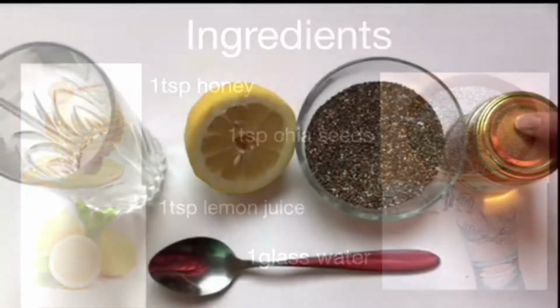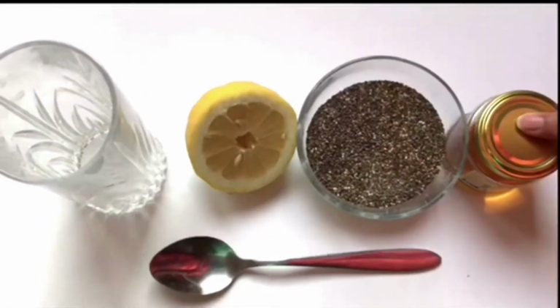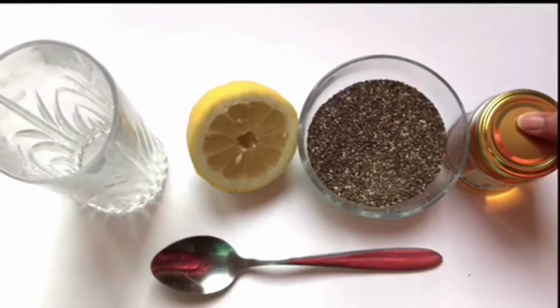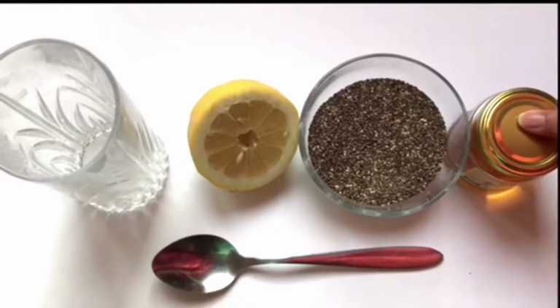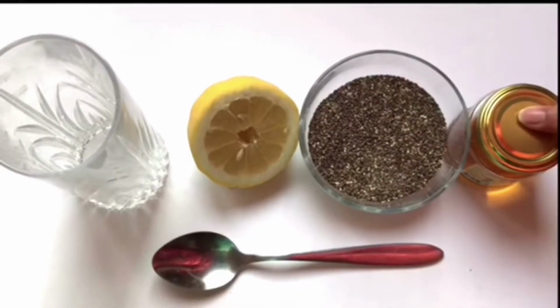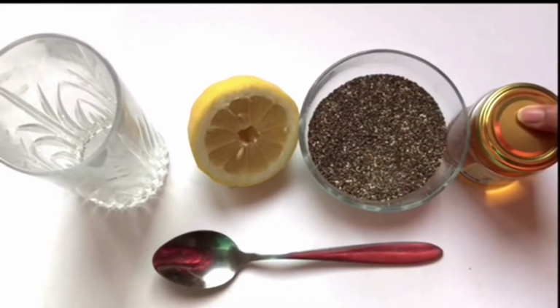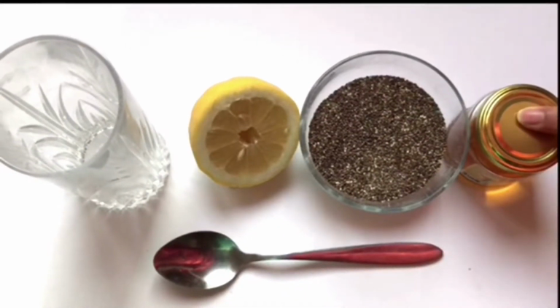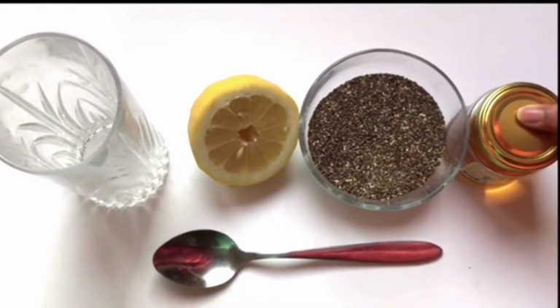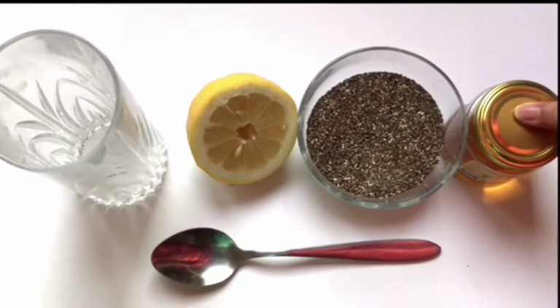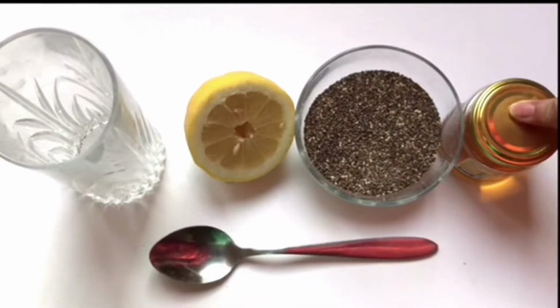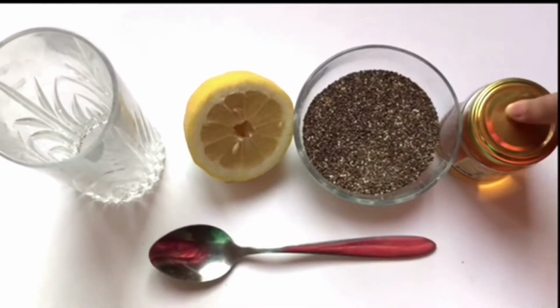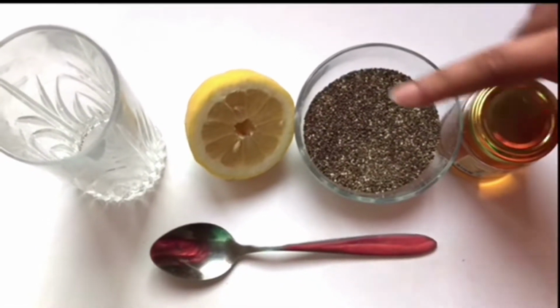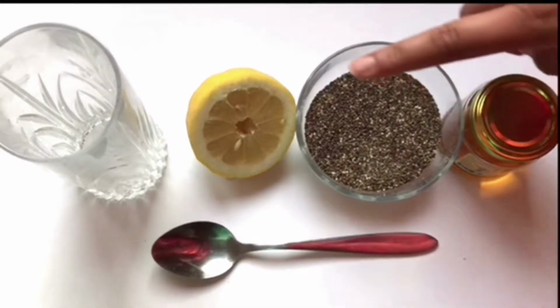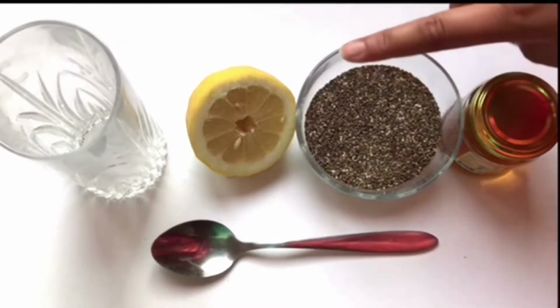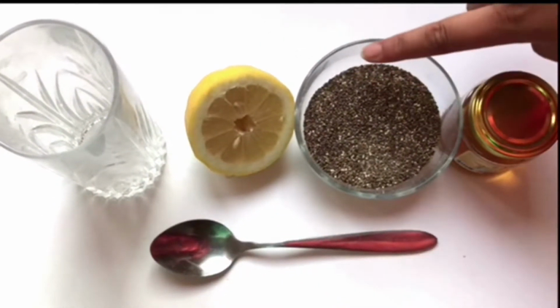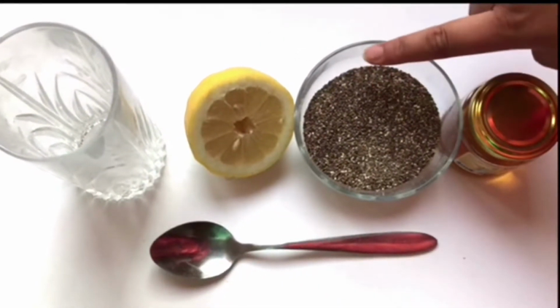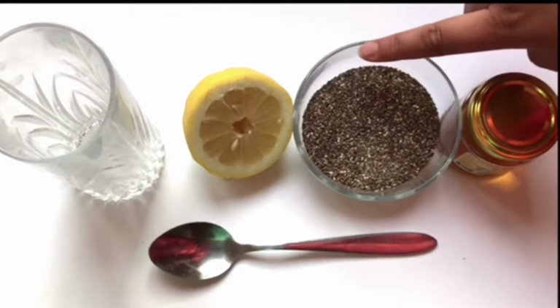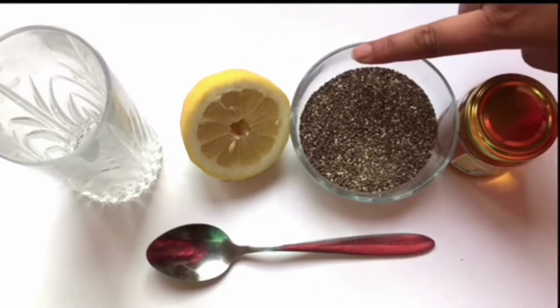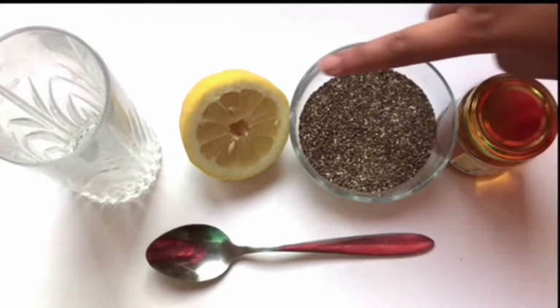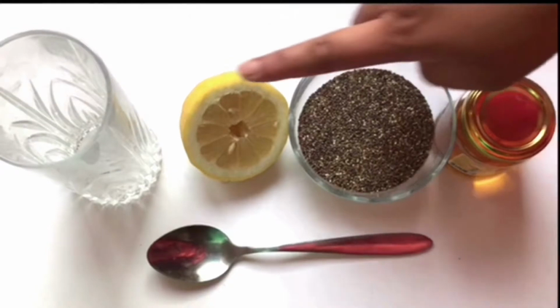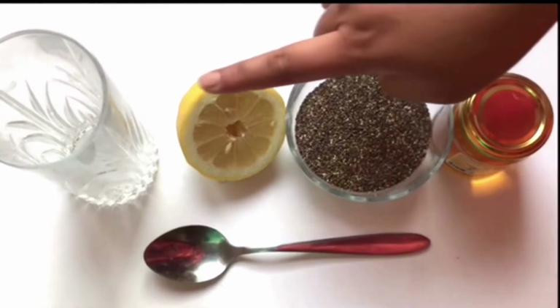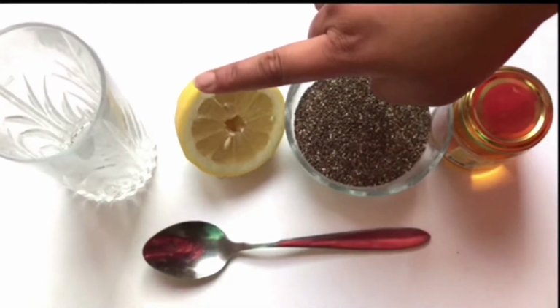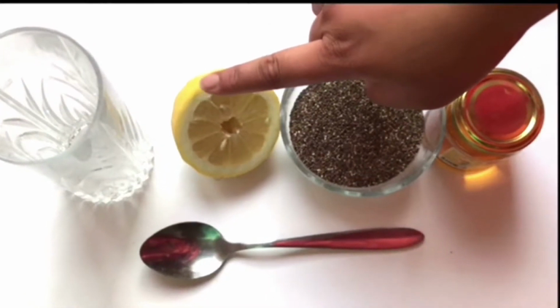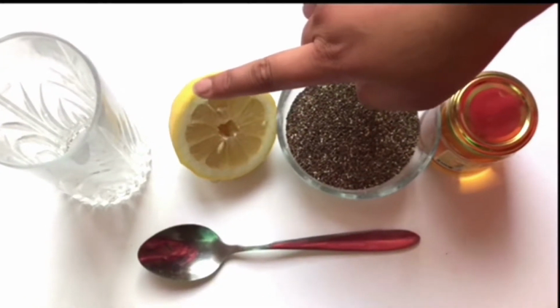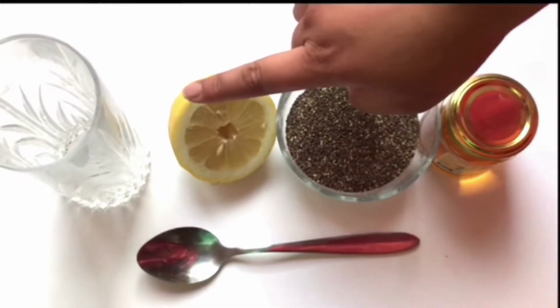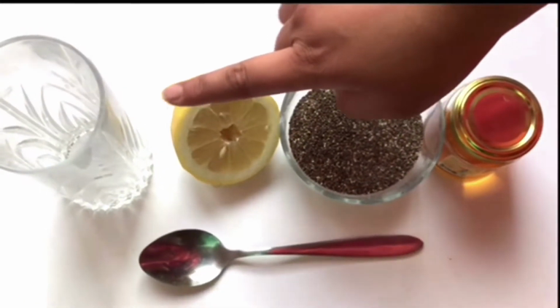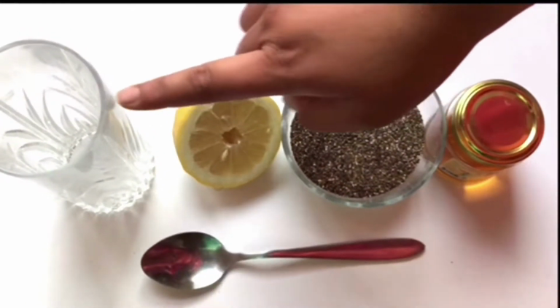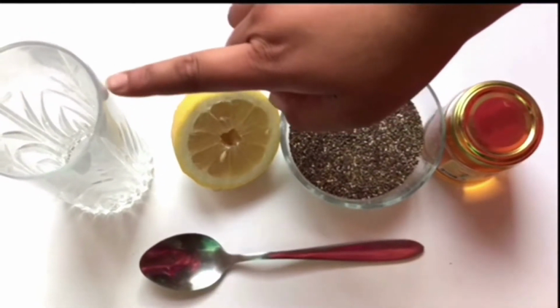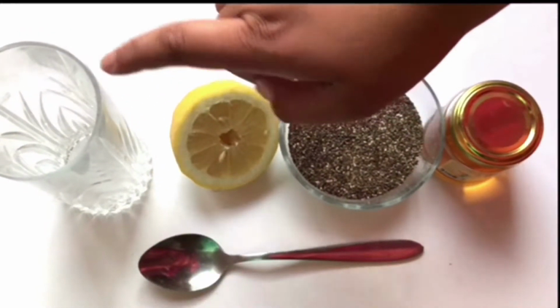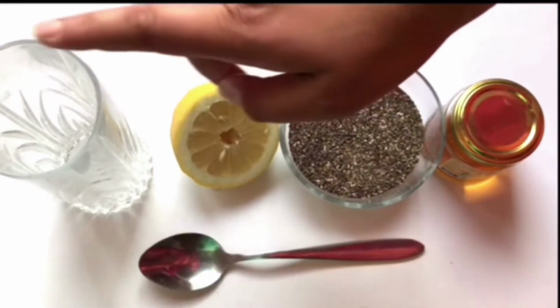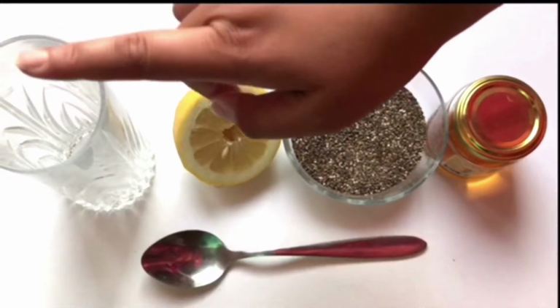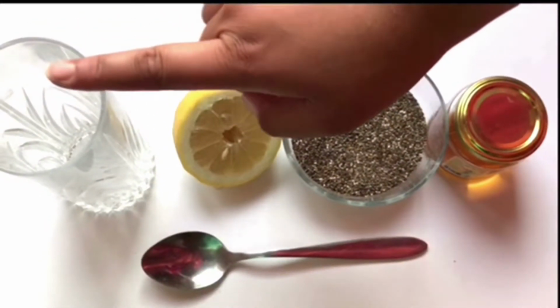1 tablespoon of honey, 1 tablespoon of chia seeds, 1 tablespoon of lavender, and 1 glass of warm water.